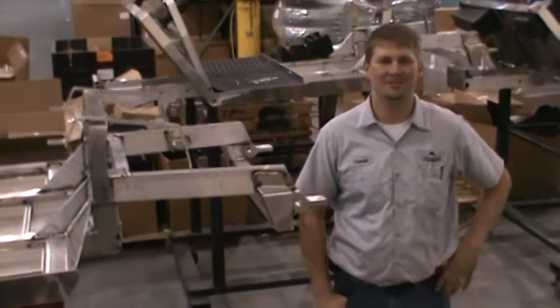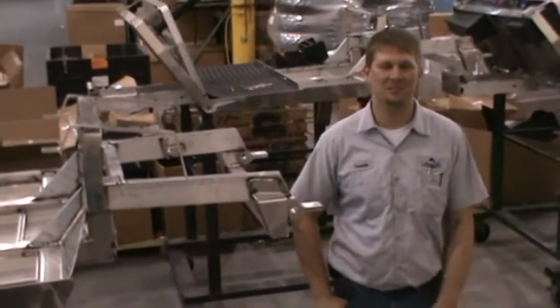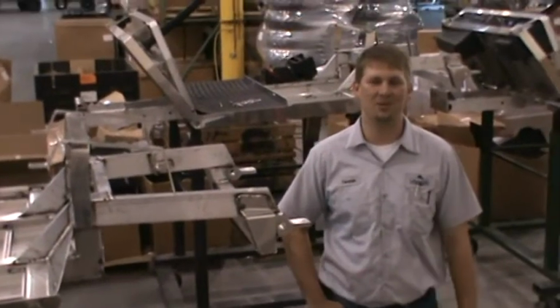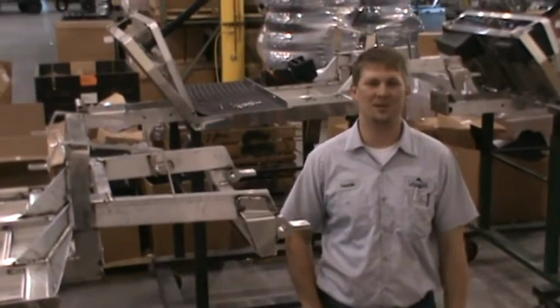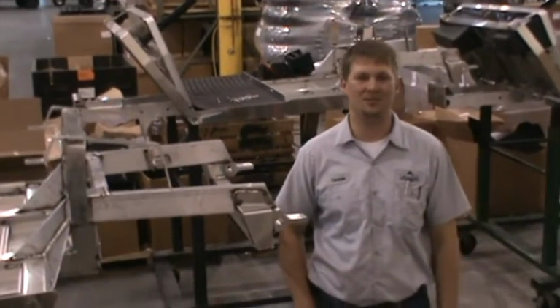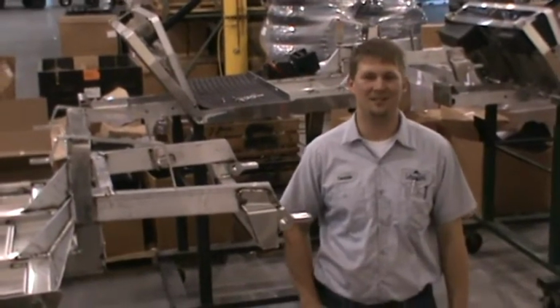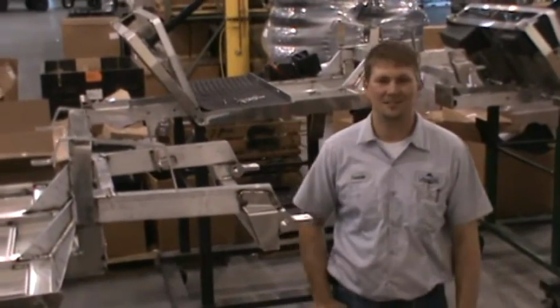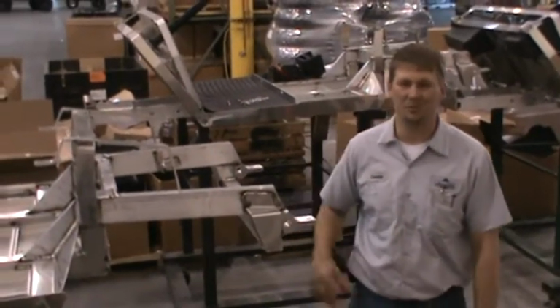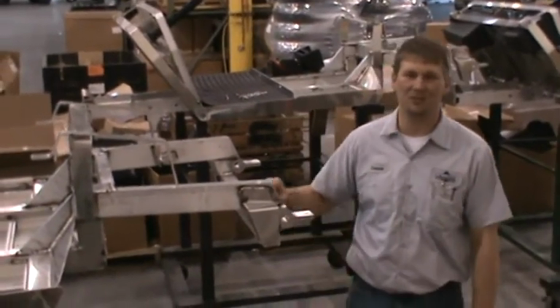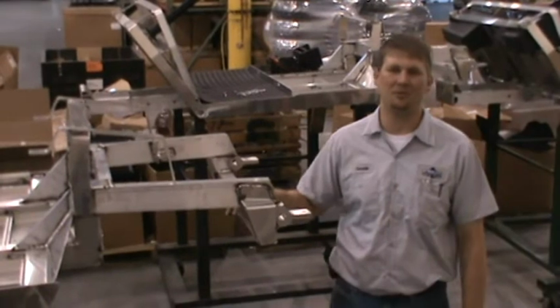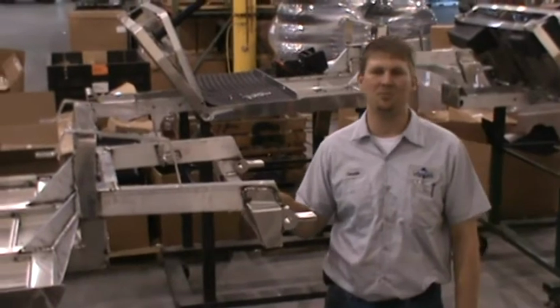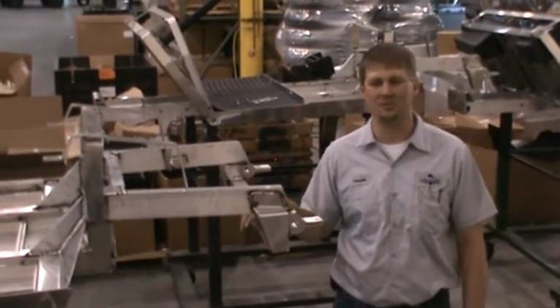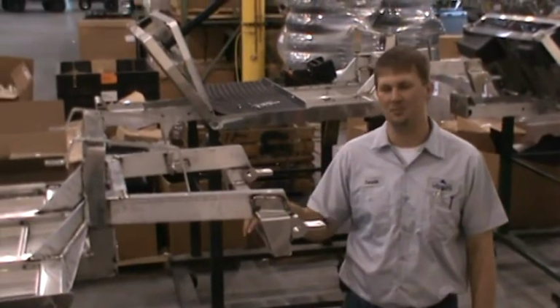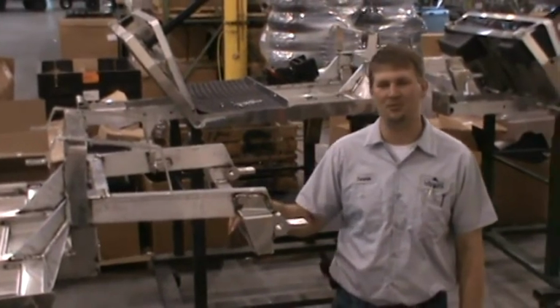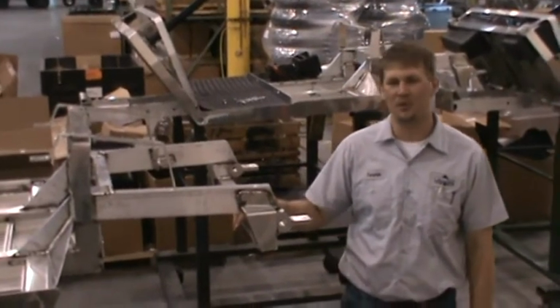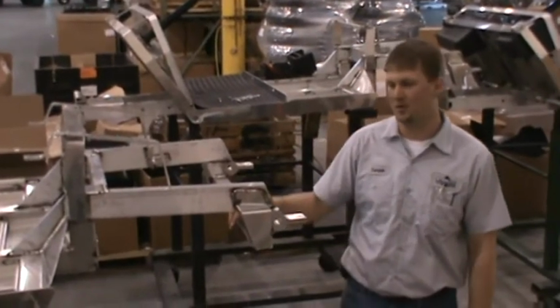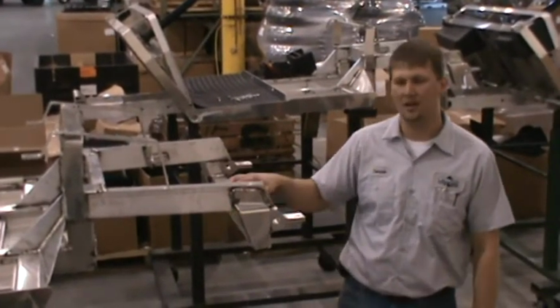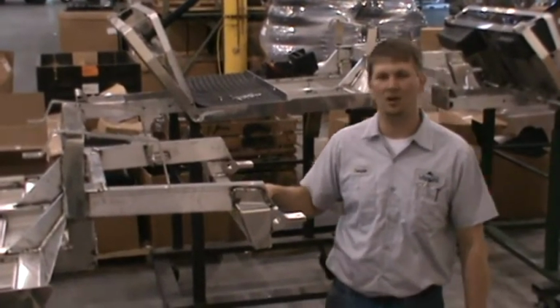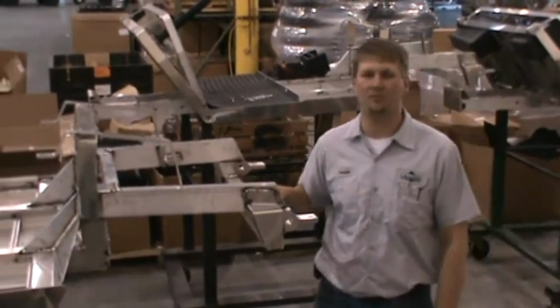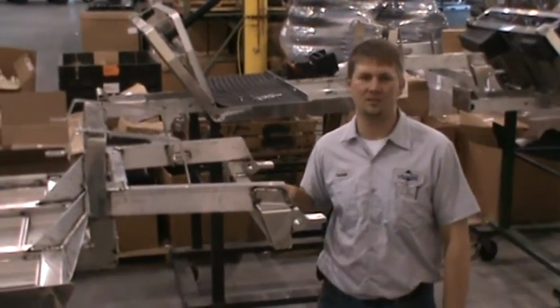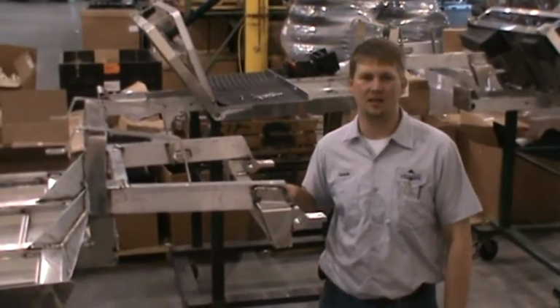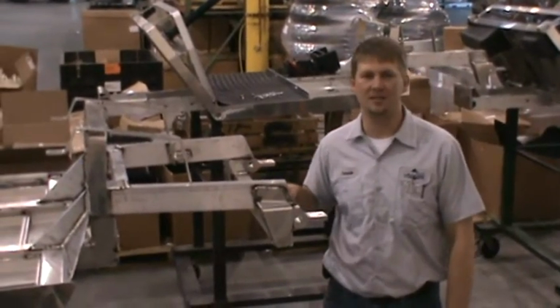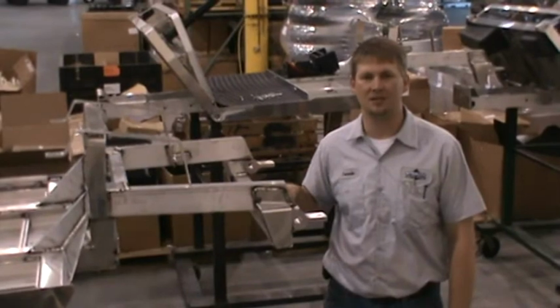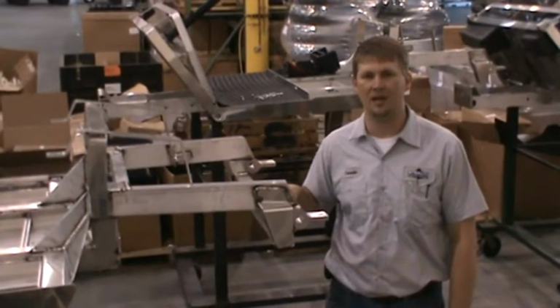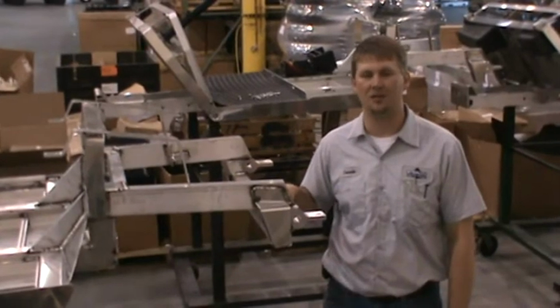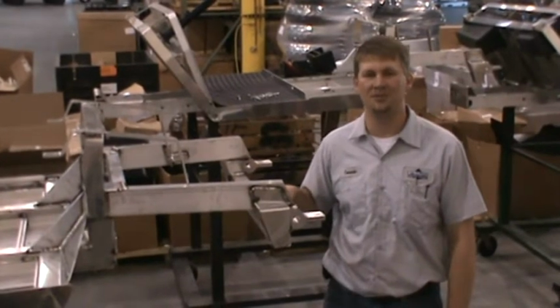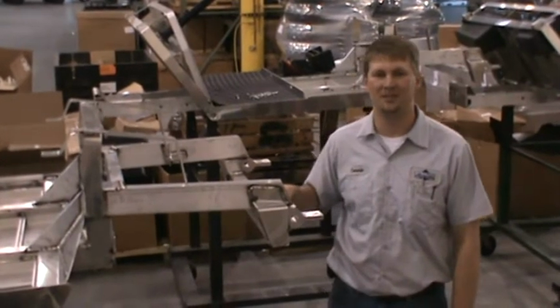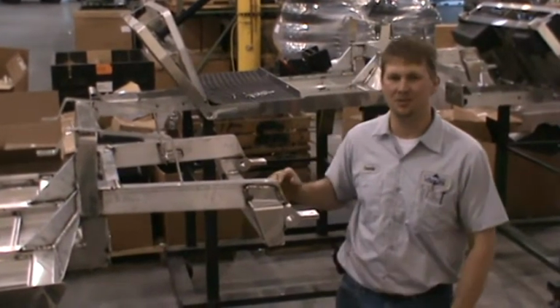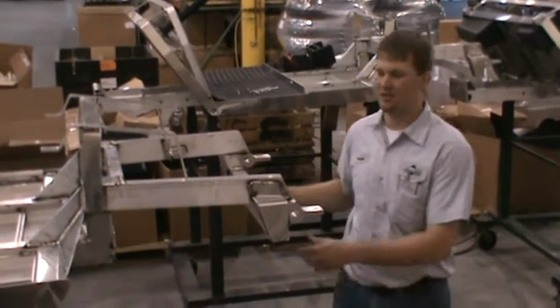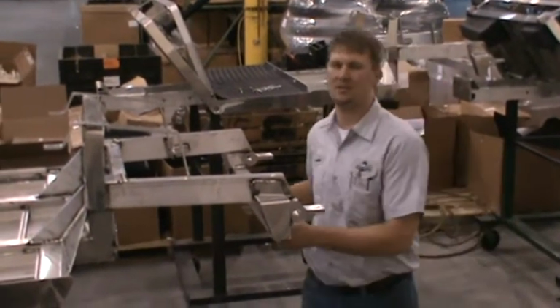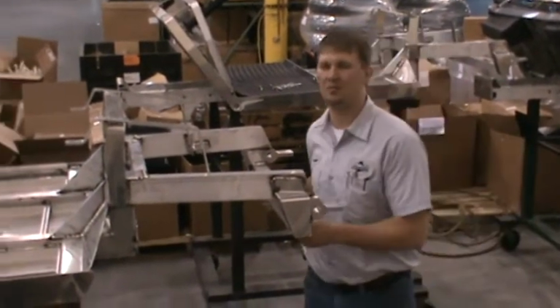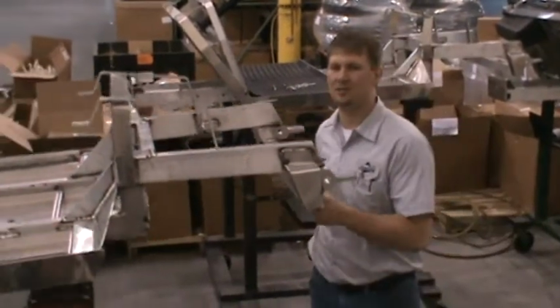Hello, I'm Tommy Doyle from Stealth Manufacturing. Today we're going to be talking about five critical points of the chassis platform. One, all our frames are designed out of T-60 grade aircraft aluminum. Two, they only weigh 68 pounds each.